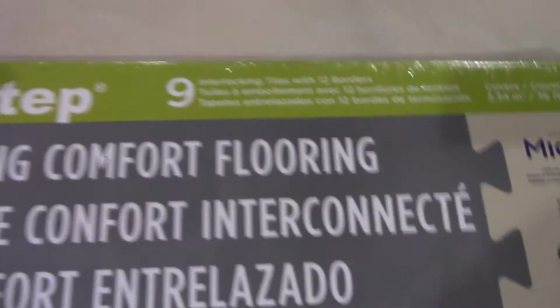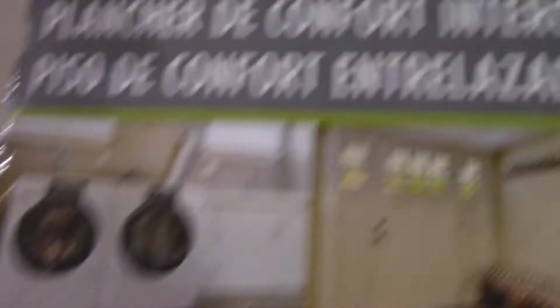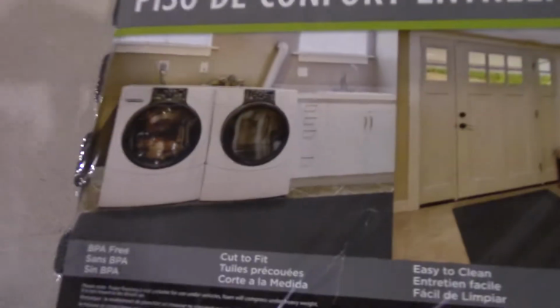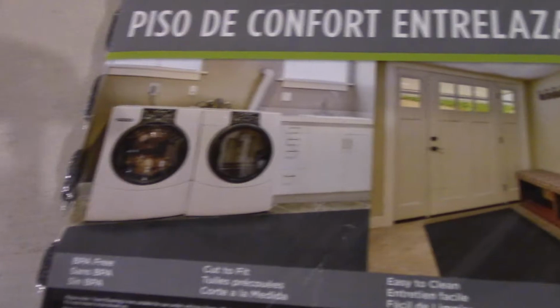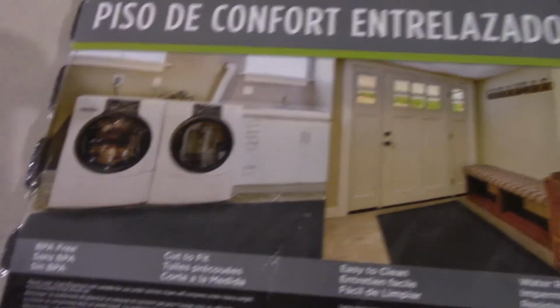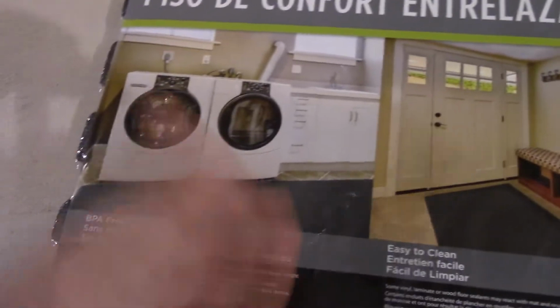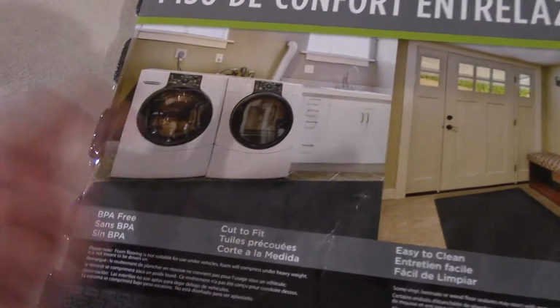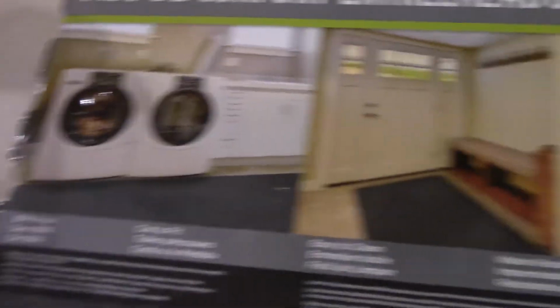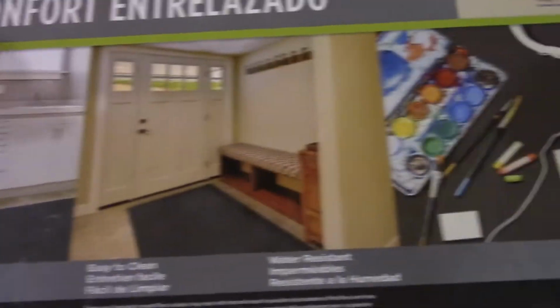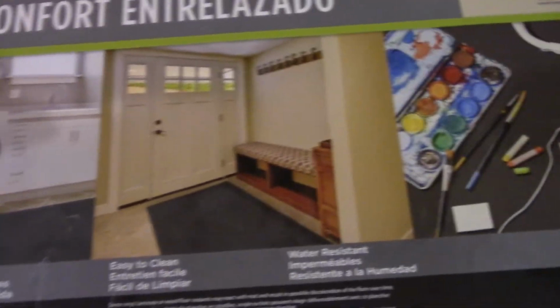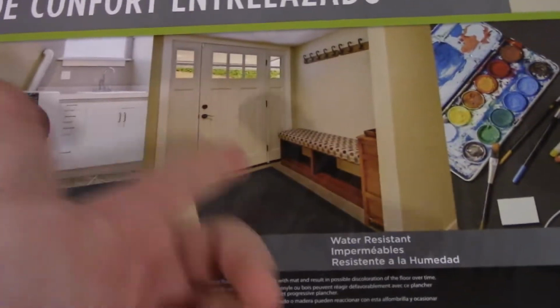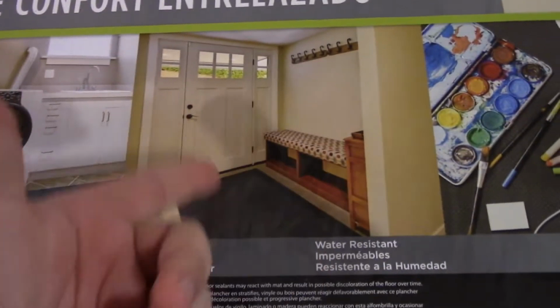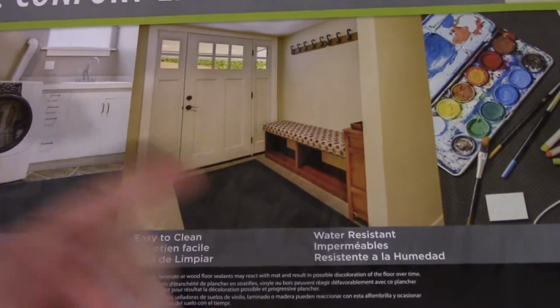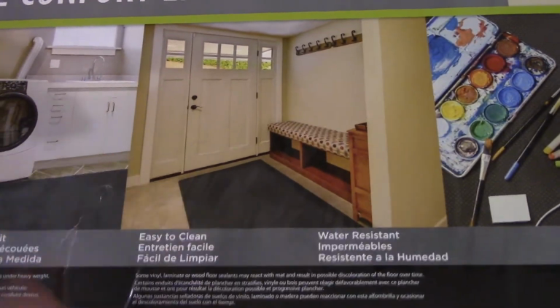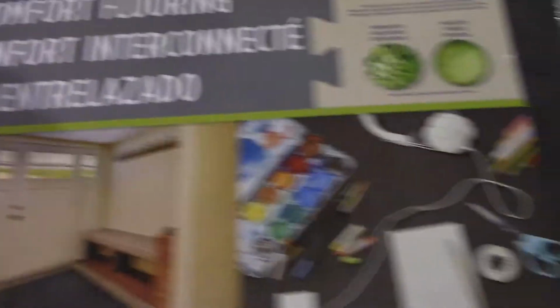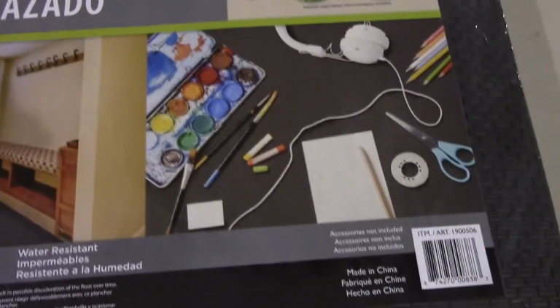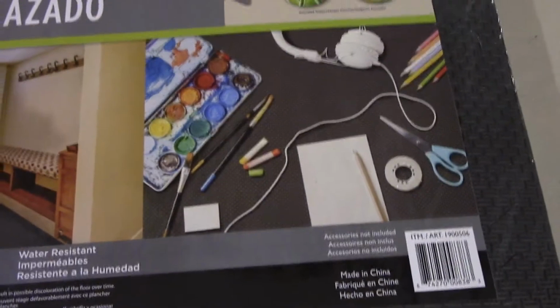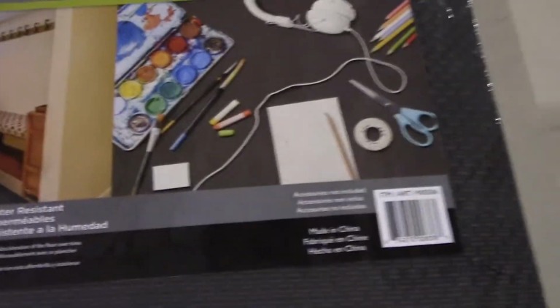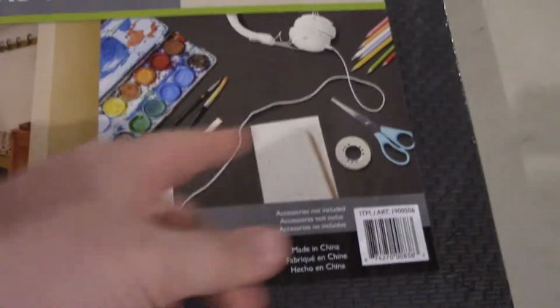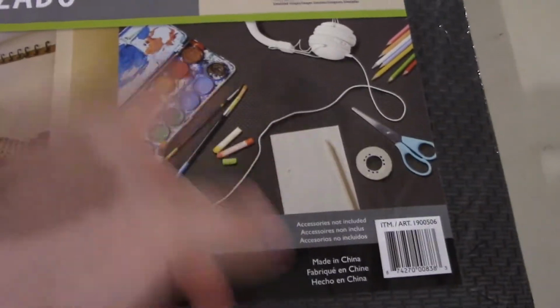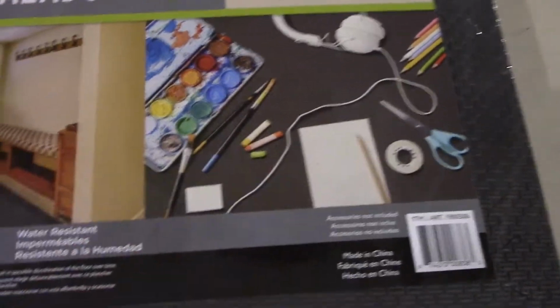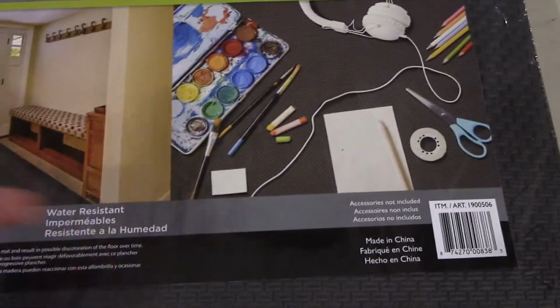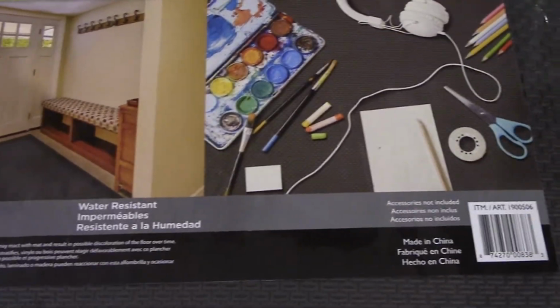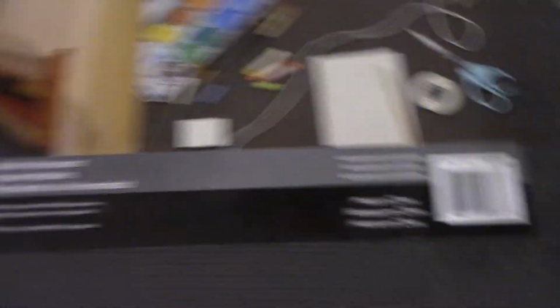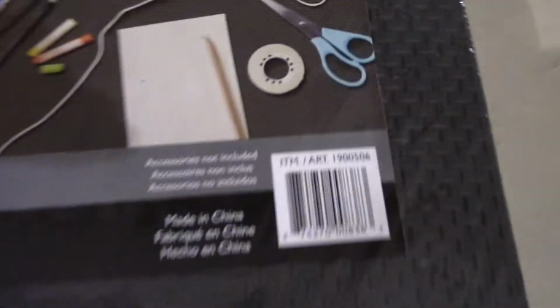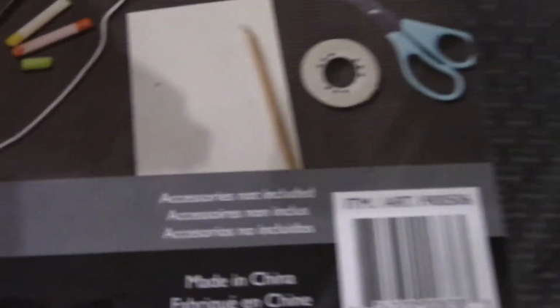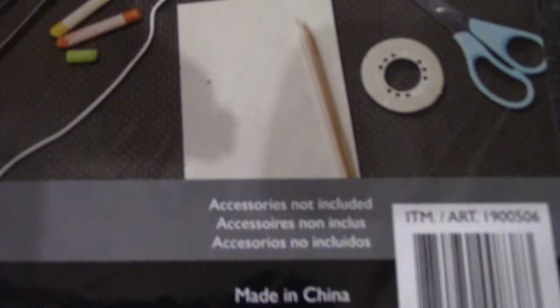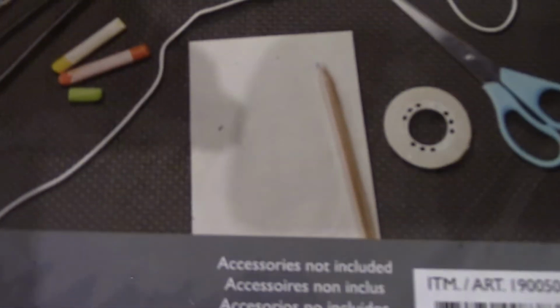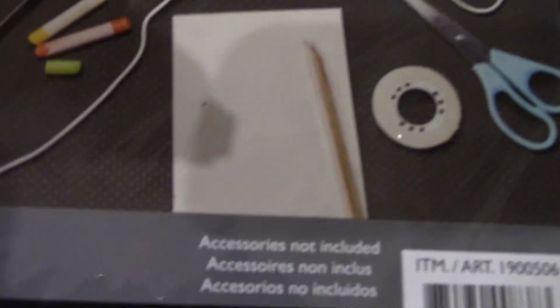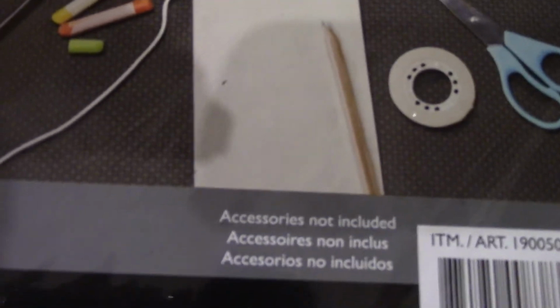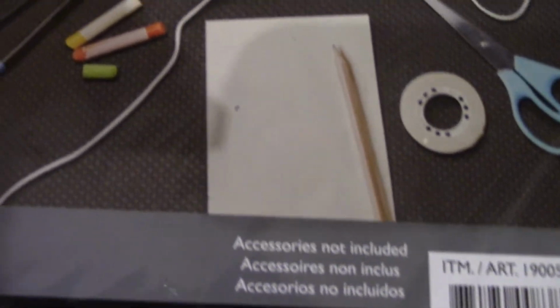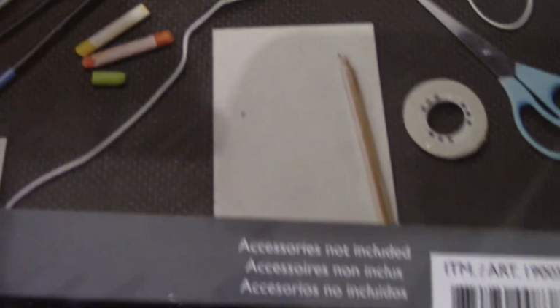You can use it in other places like a laundry room, by your front door, in a mudroom, or even if you're going to draw pictures and don't want to make a mess on the floor. If you look right there it says 'accessories not included,' which is pretty funny.